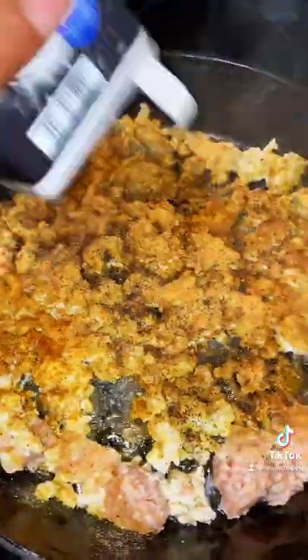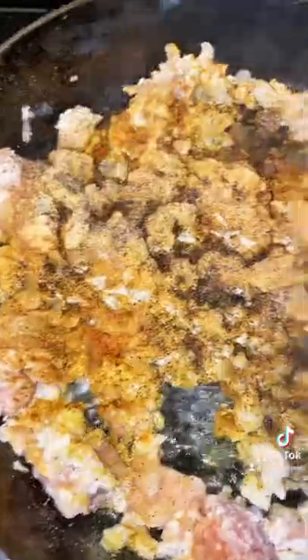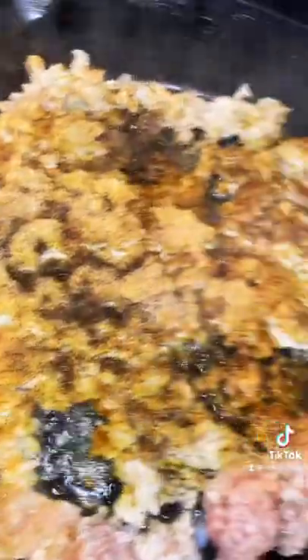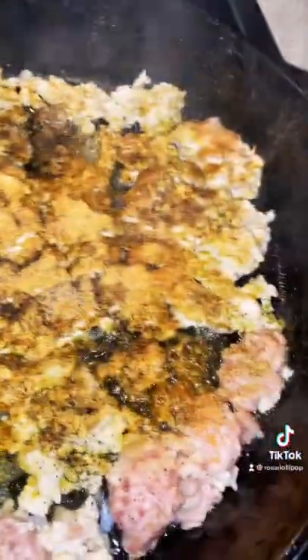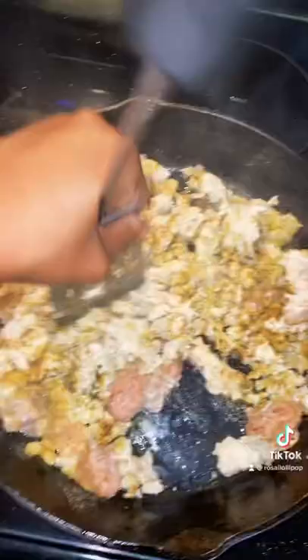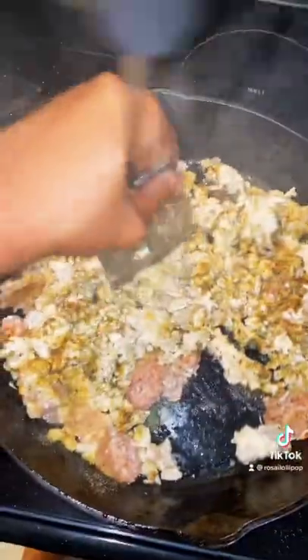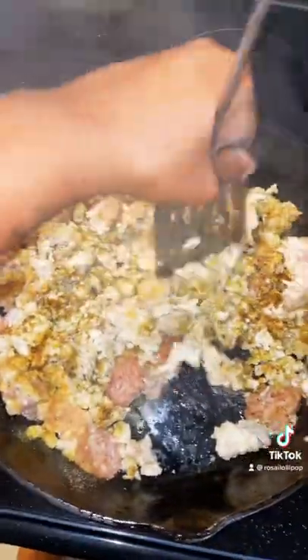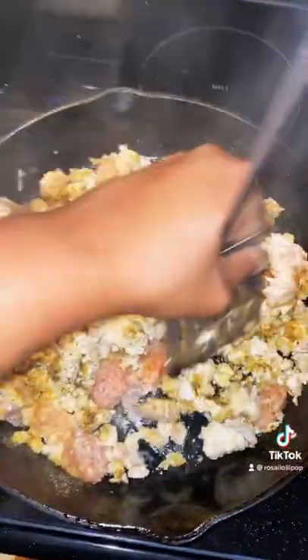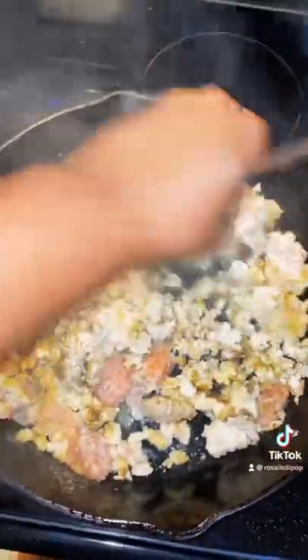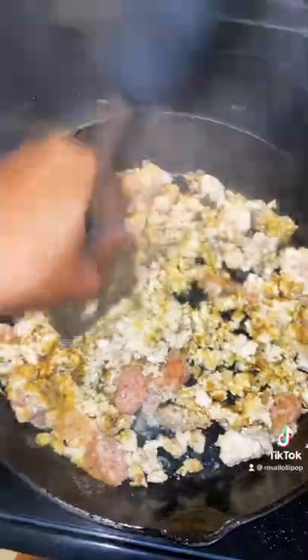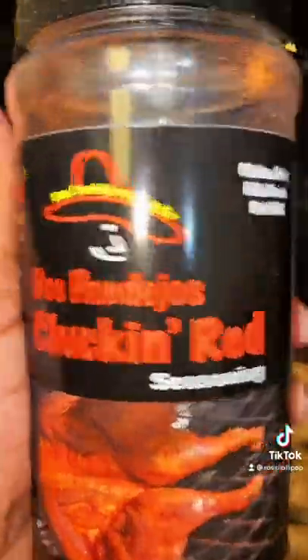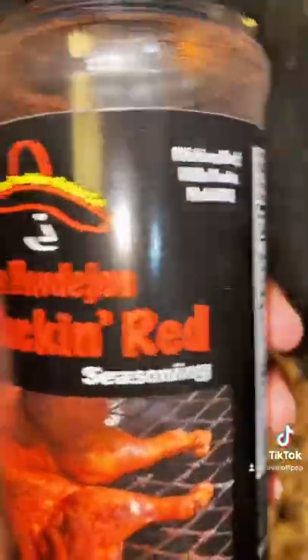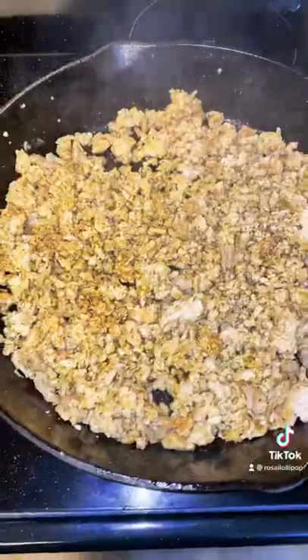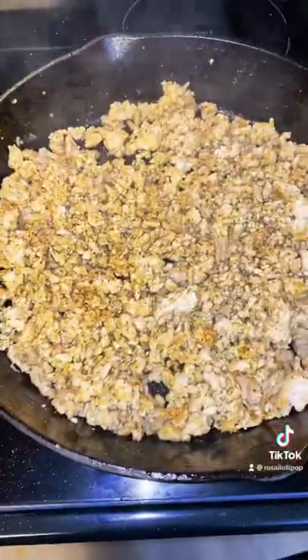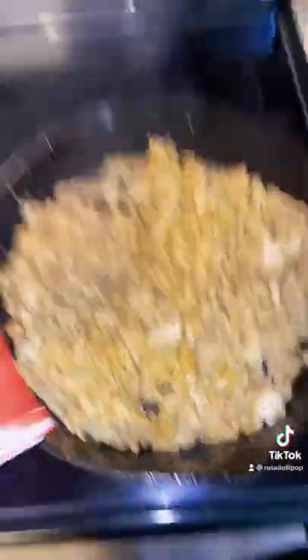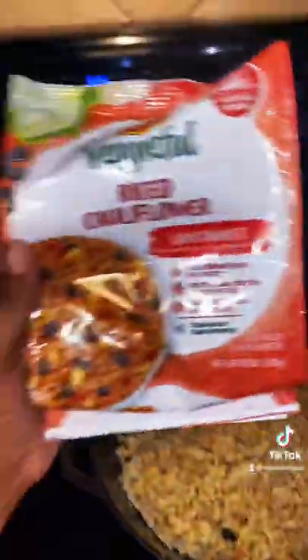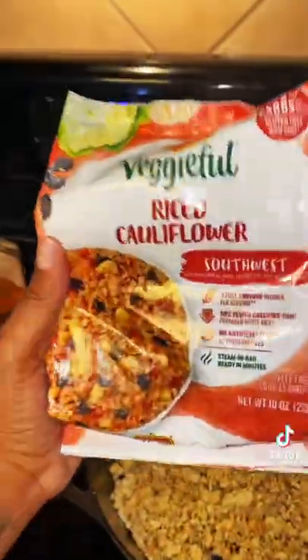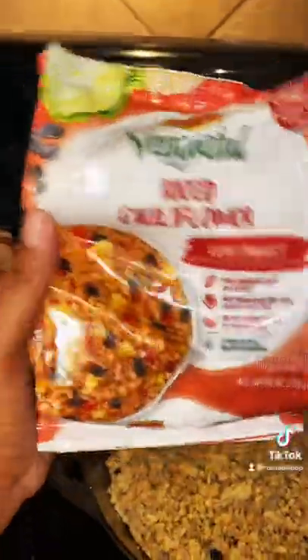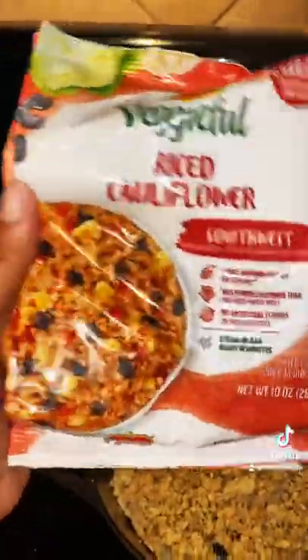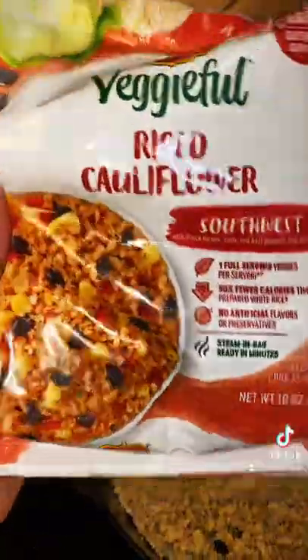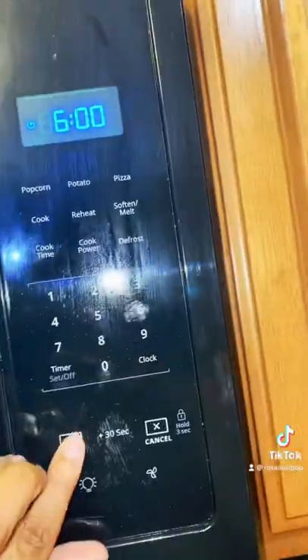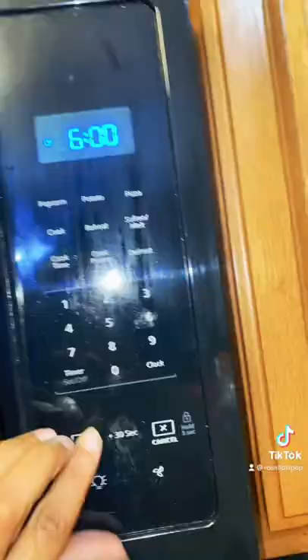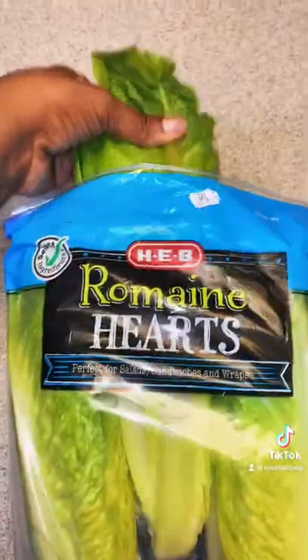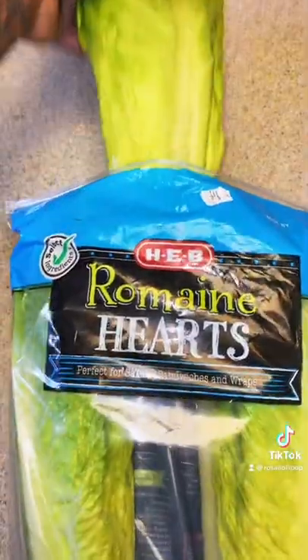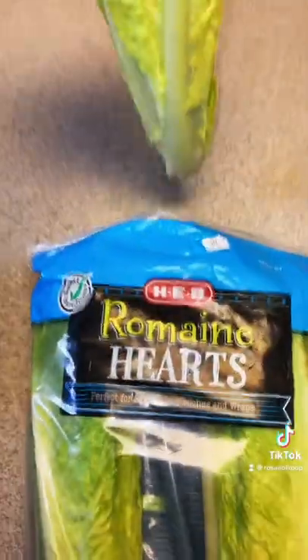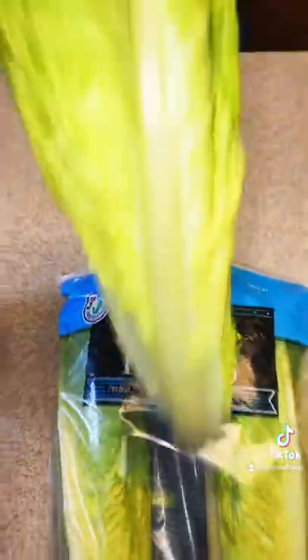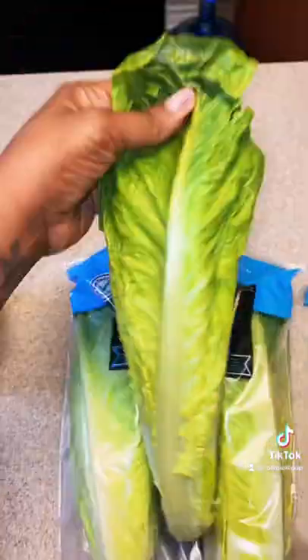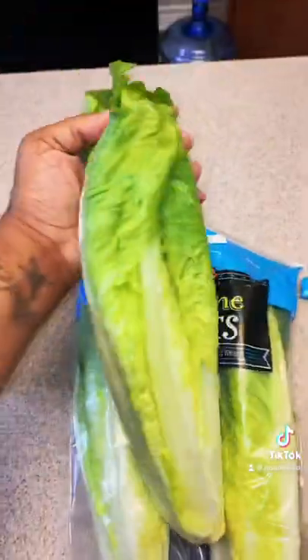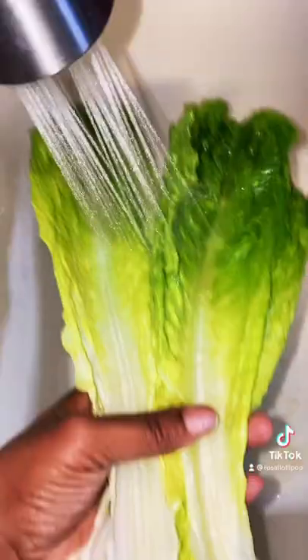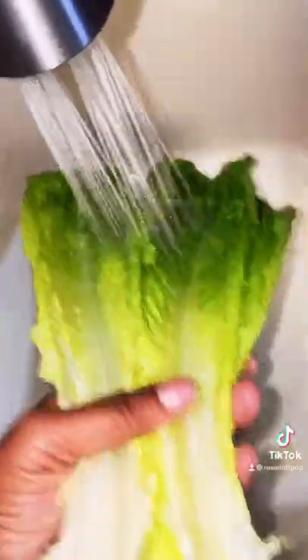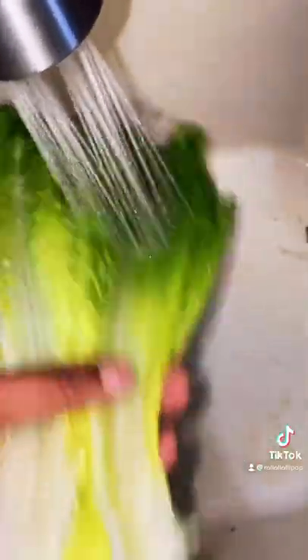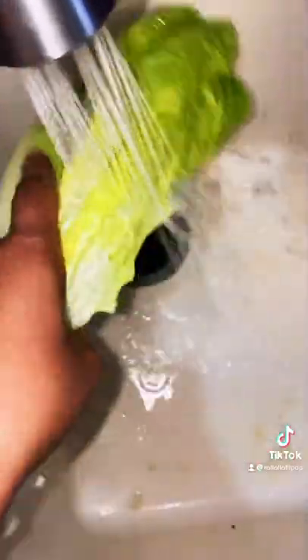Start by adding your grease, your ground chicken, and your seasoning to a skillet, and get it all ground up. While you're doing that, you can add your cauliflower rice to the microwave — that's how I cooked it, but do what you do.